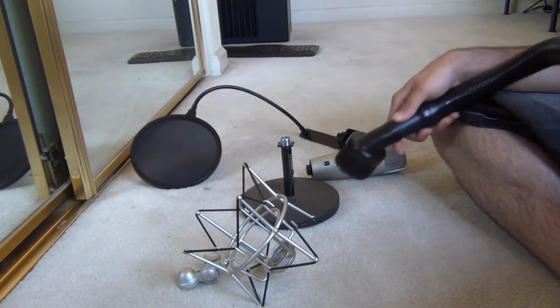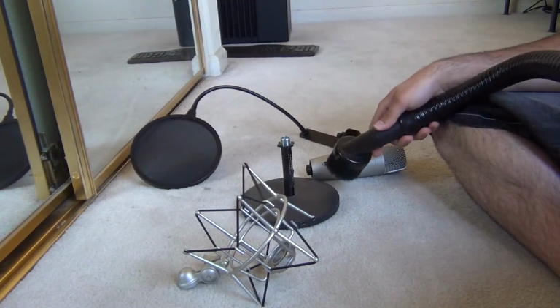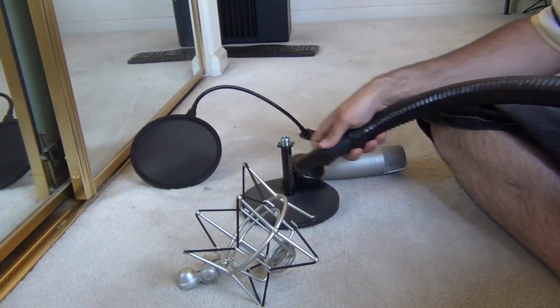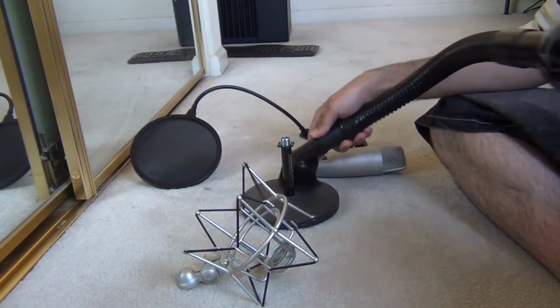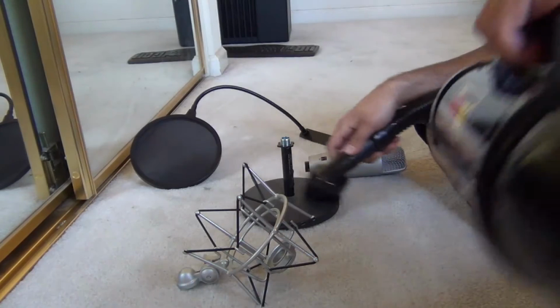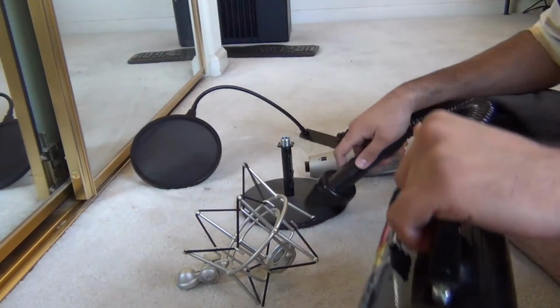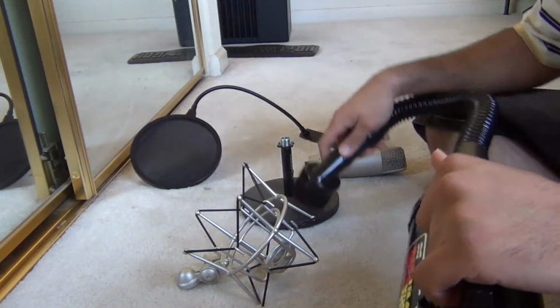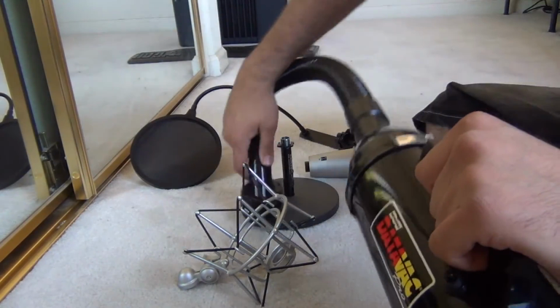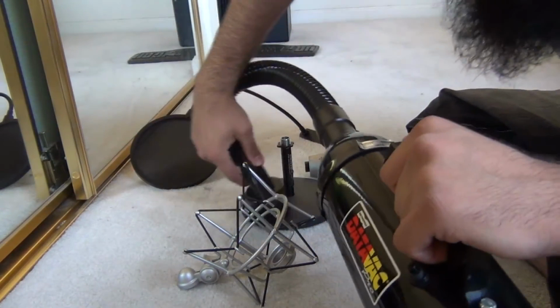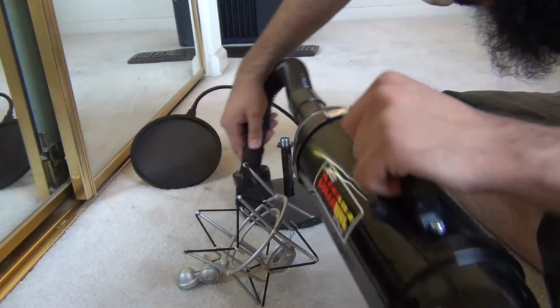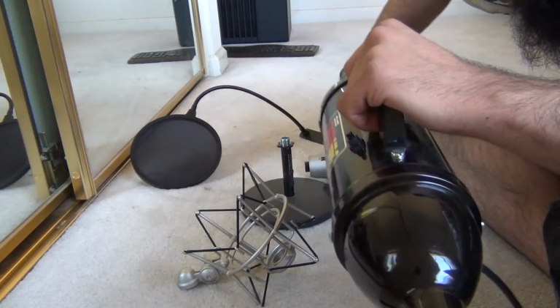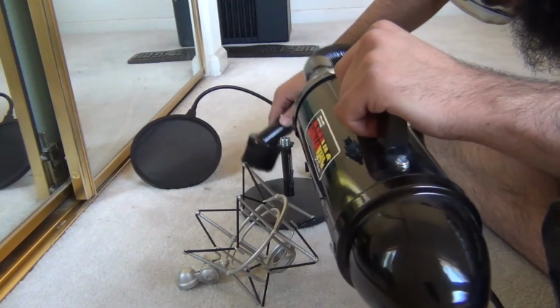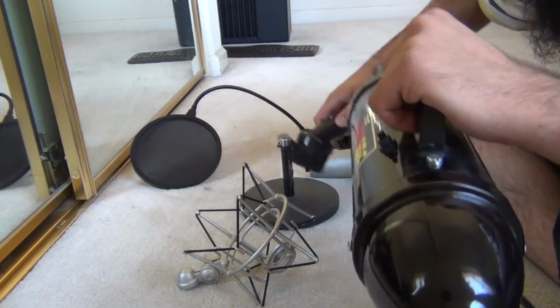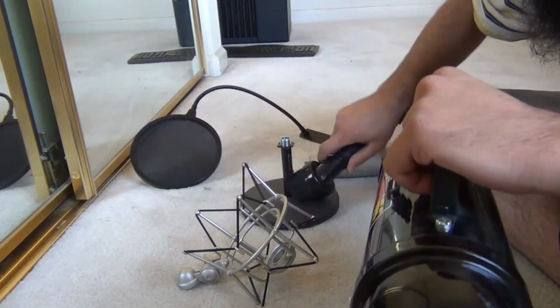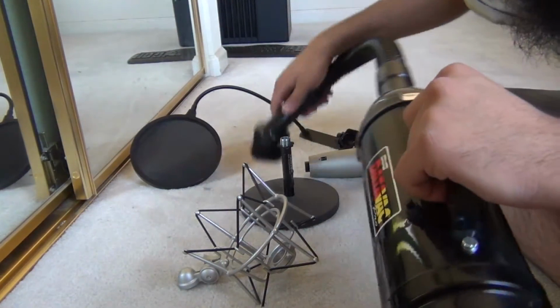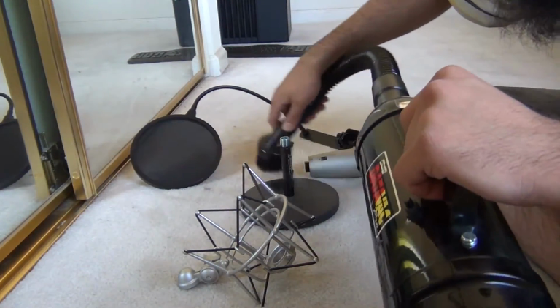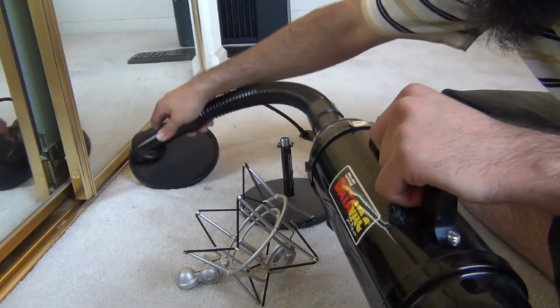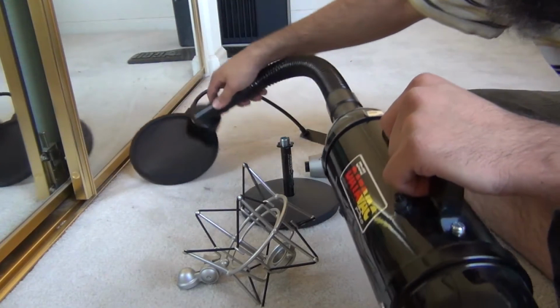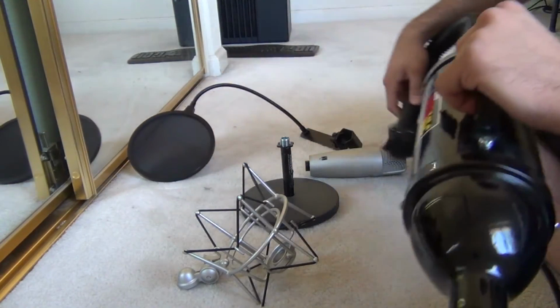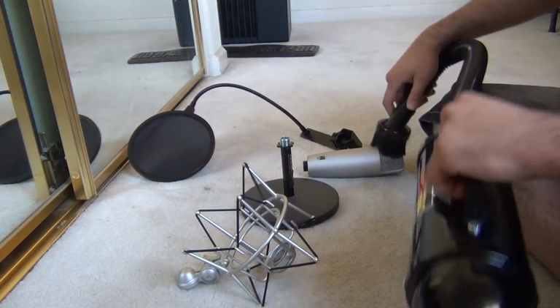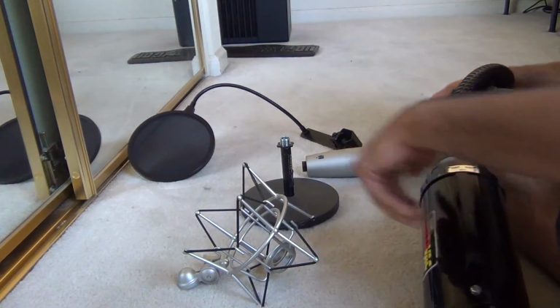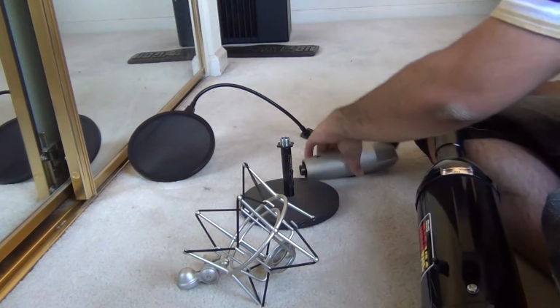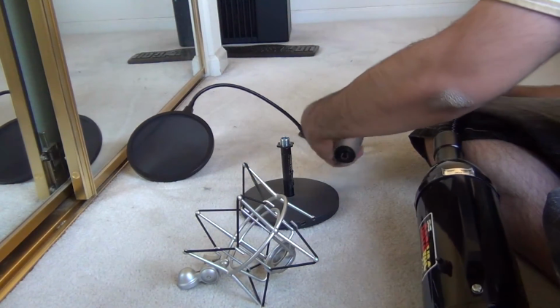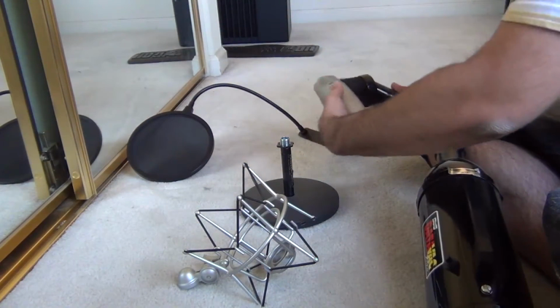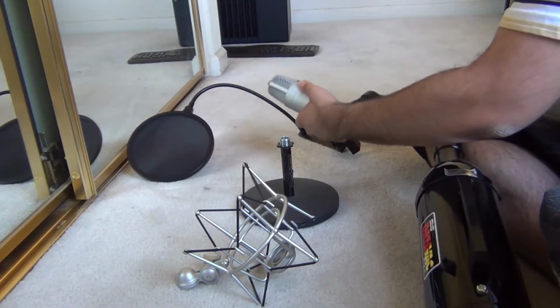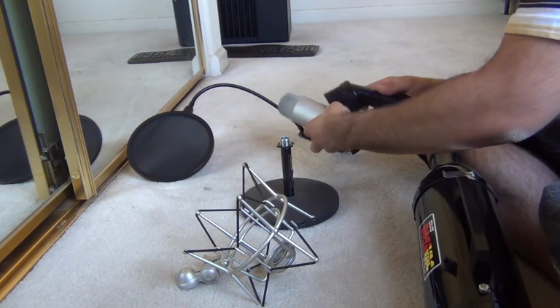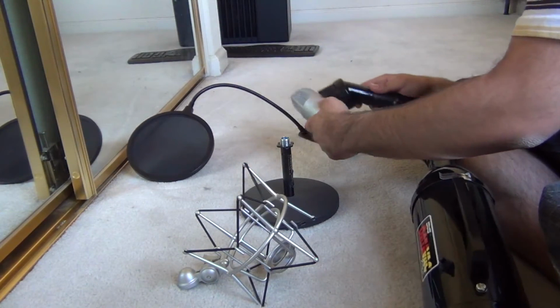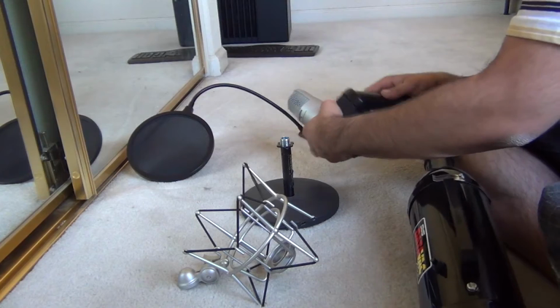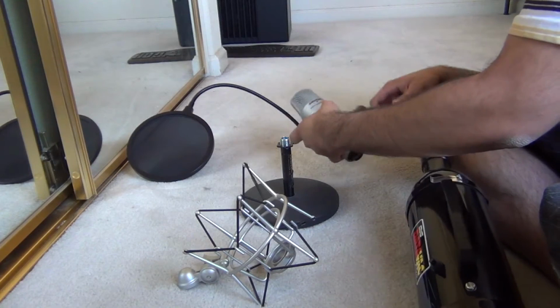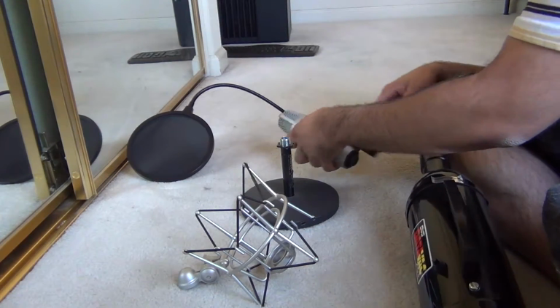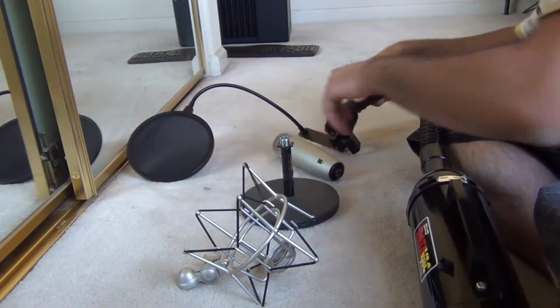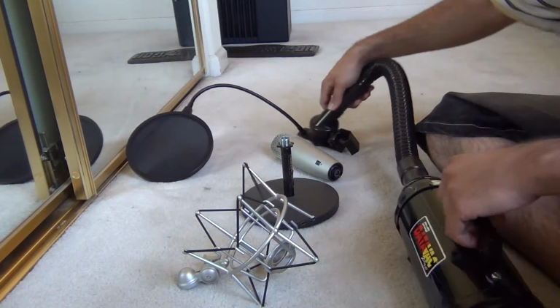I've been using this for just over a month to clean out my desktops, my laptops, keyboards, microphones, and just dusting around the office. And it's been great so far. I haven't used all the pieces because the micro tip and the dusting brush seem to handle everything for me, including keyboards.